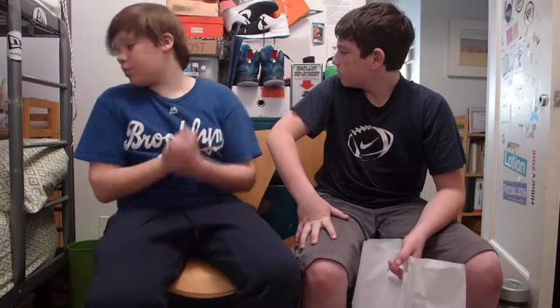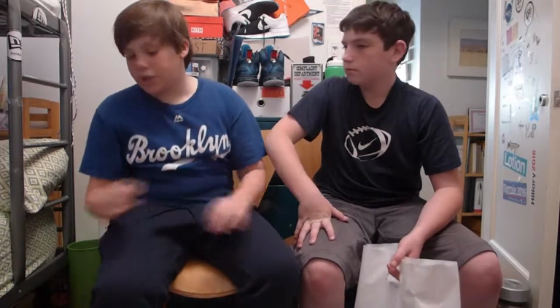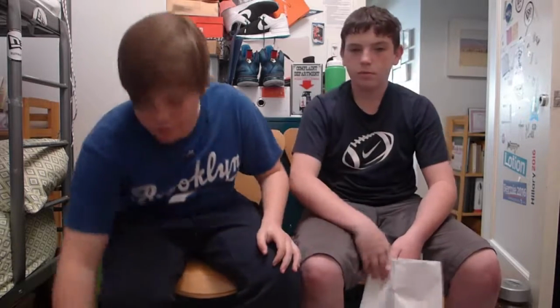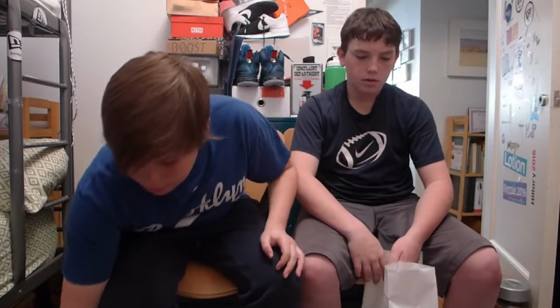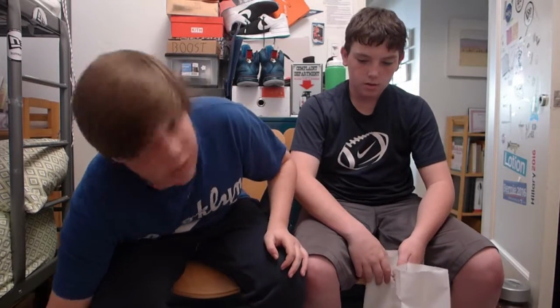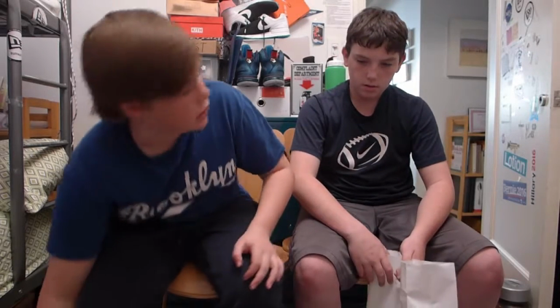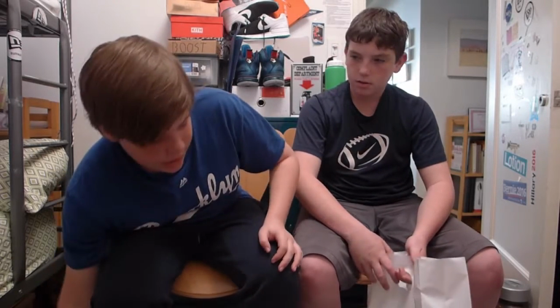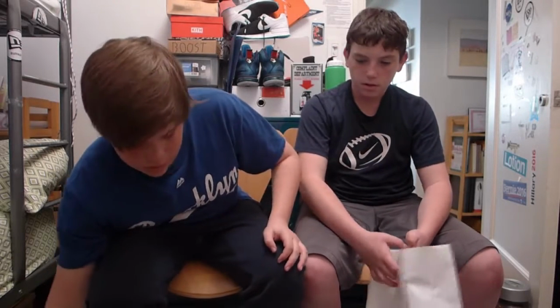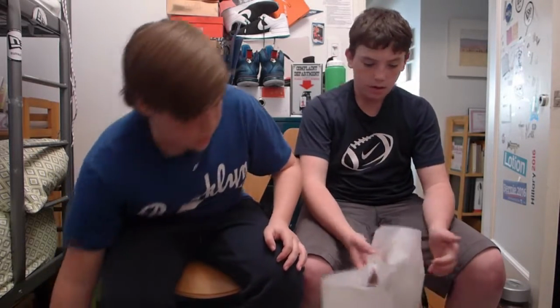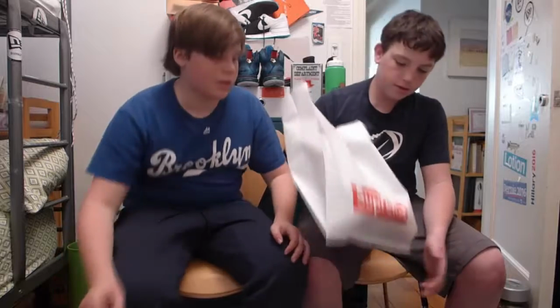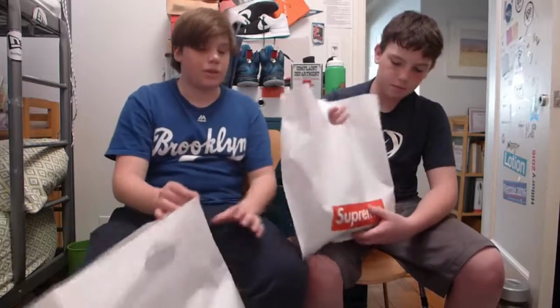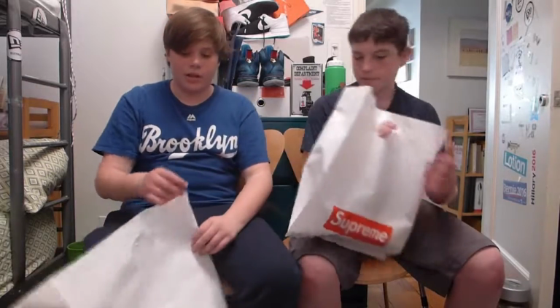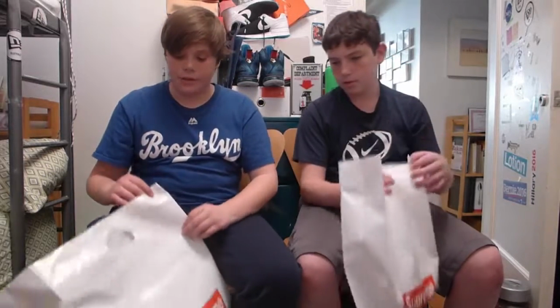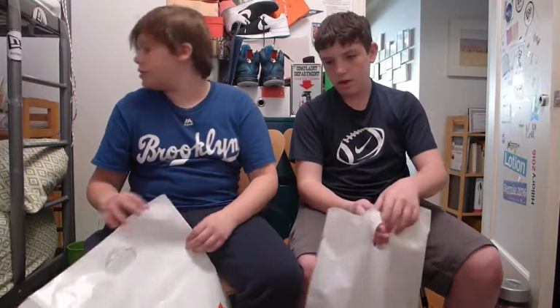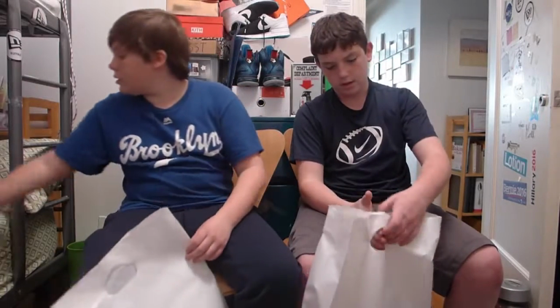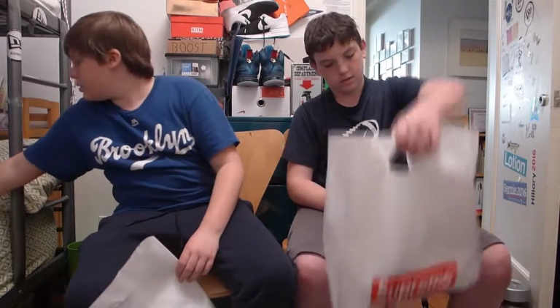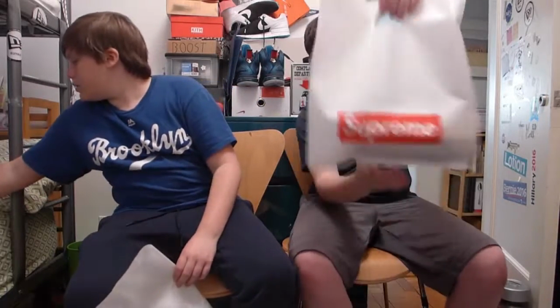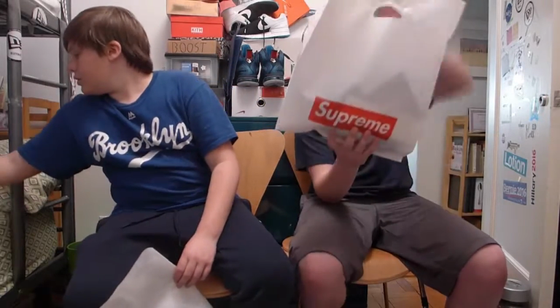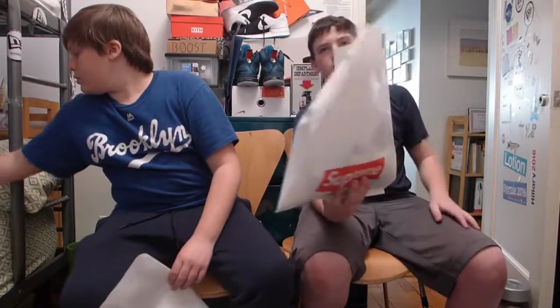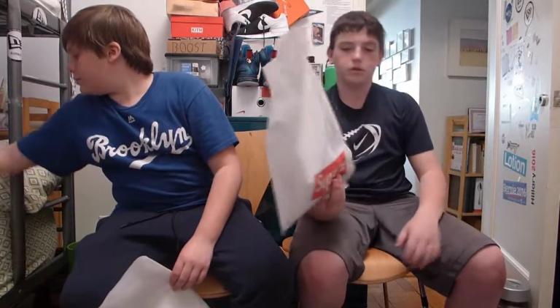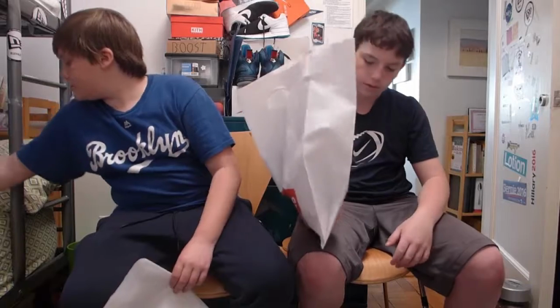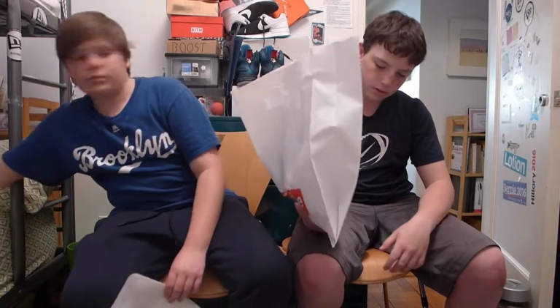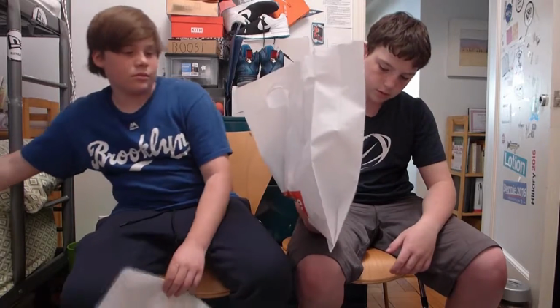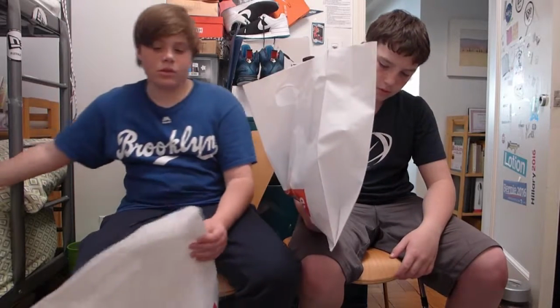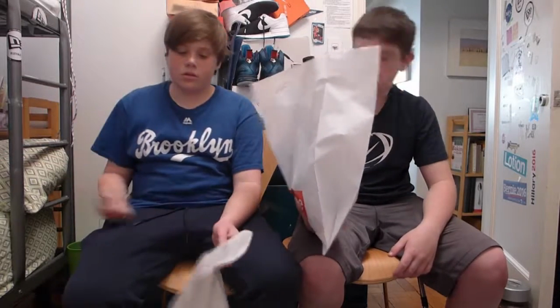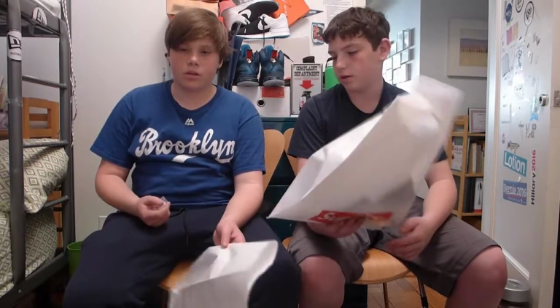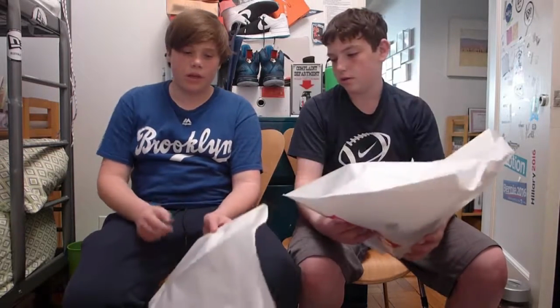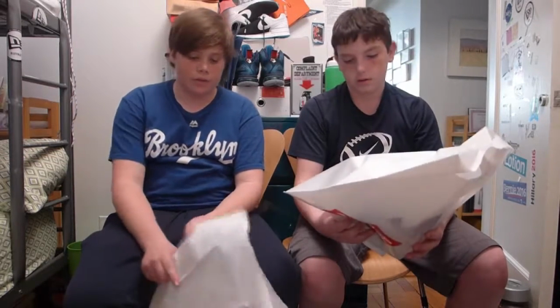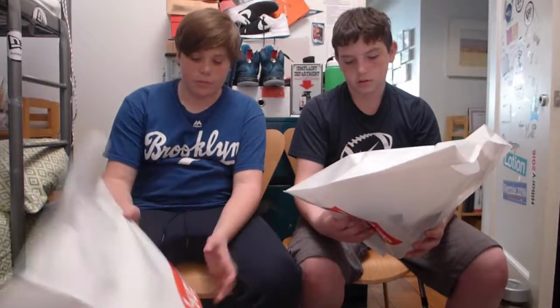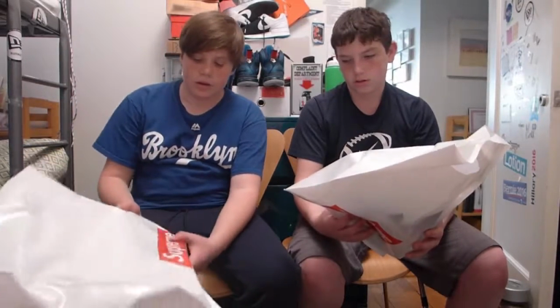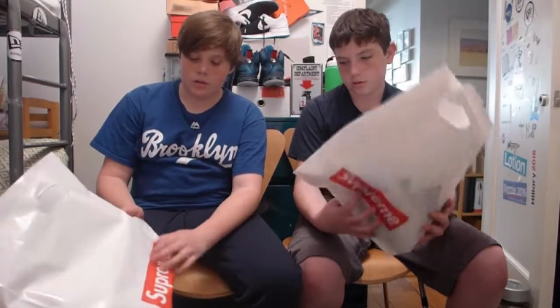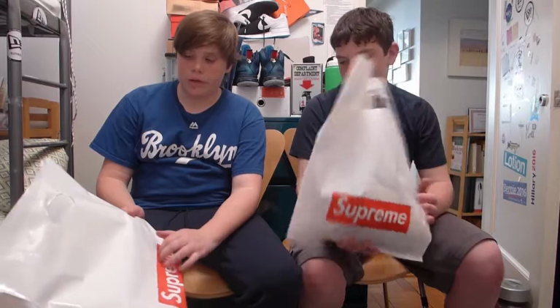That's pretty much it for this Supreme haul. This is a really short video because we basically got the exact same things. I like this bag a lot — it's a pretty cool bag. You get the bag and everything. Supreme bag.